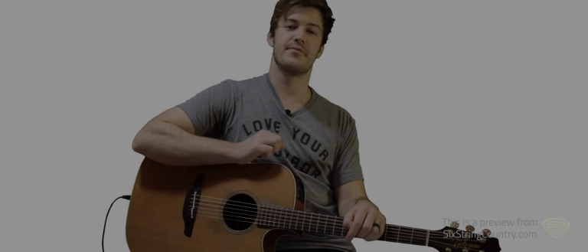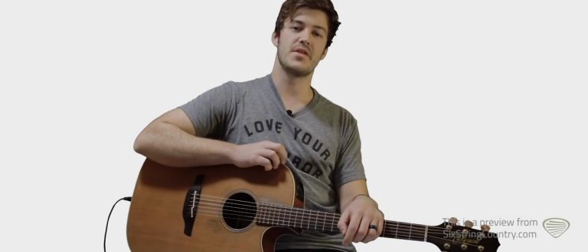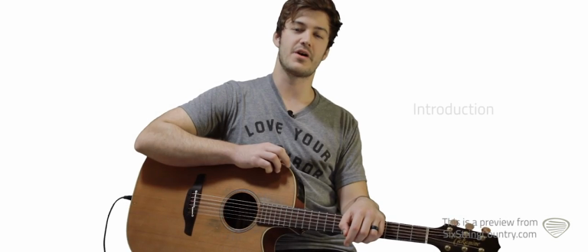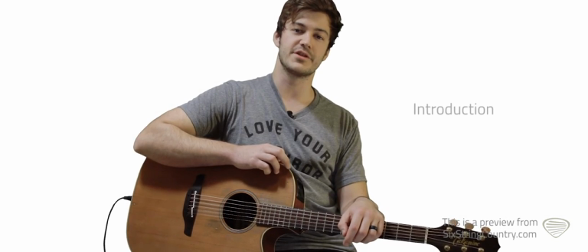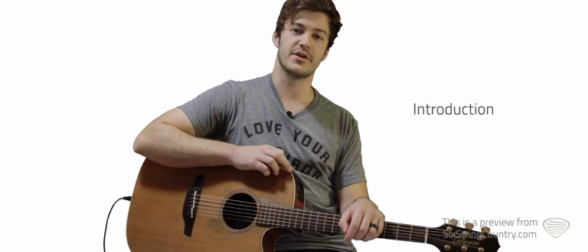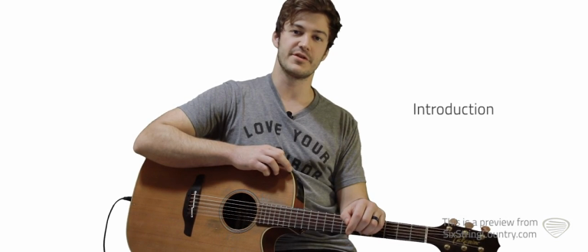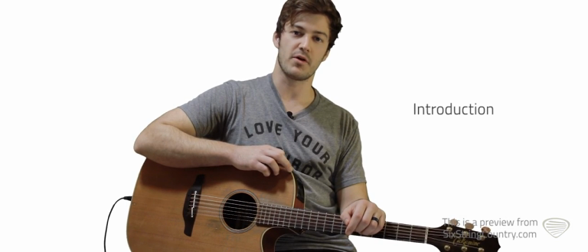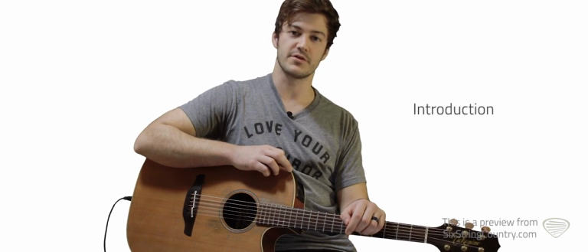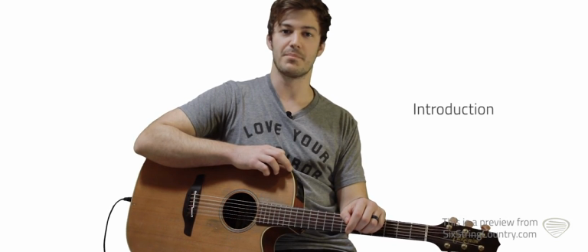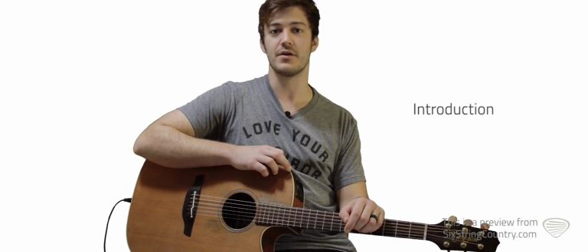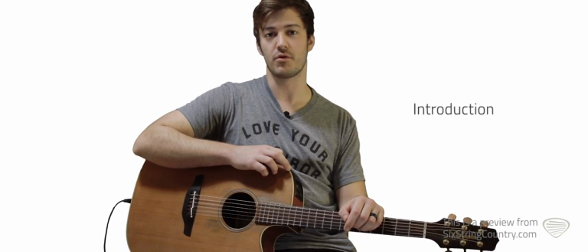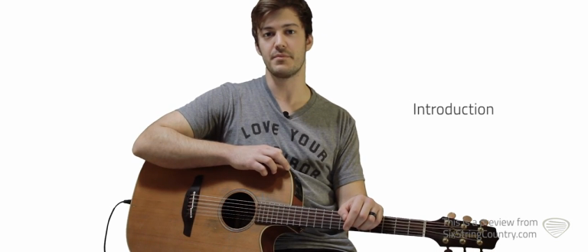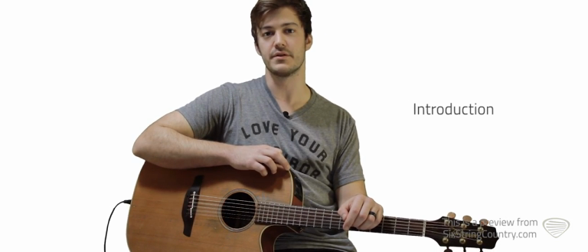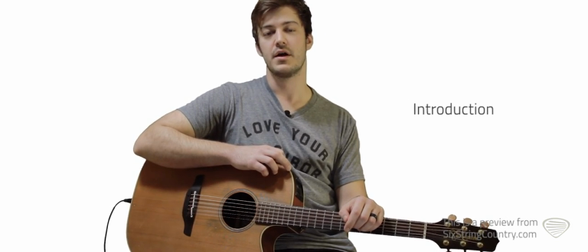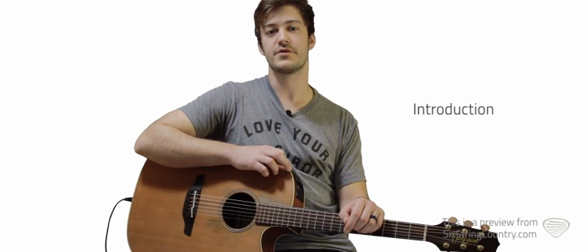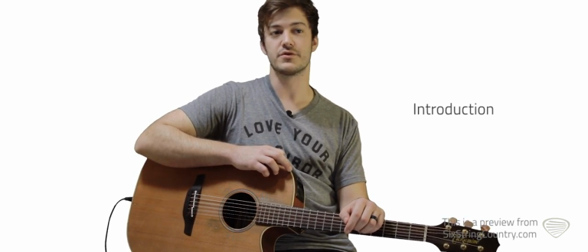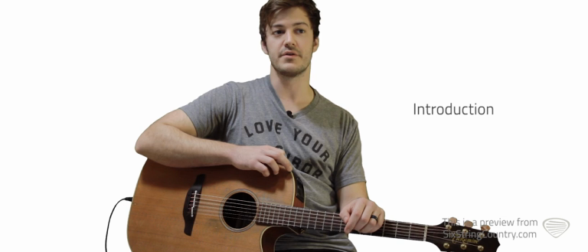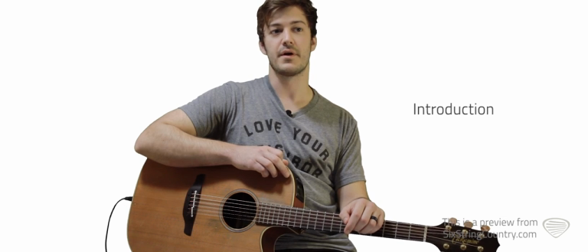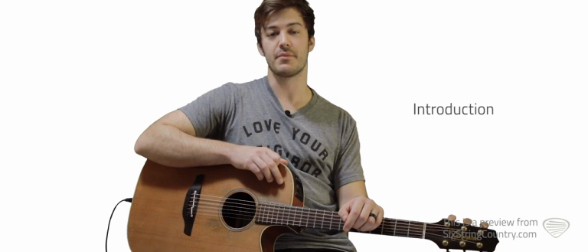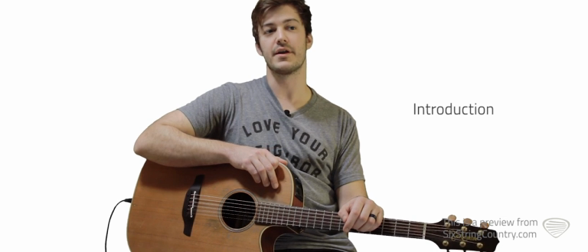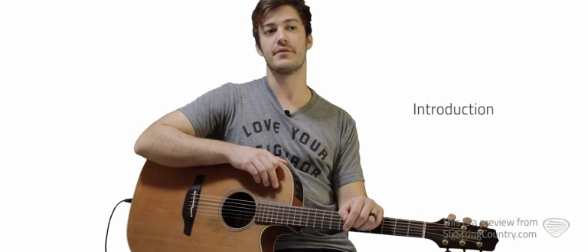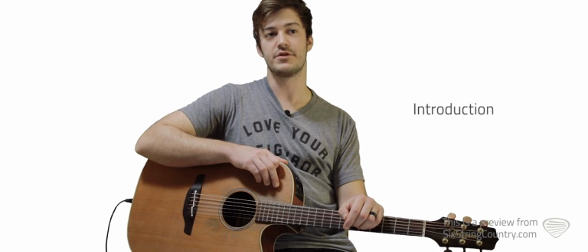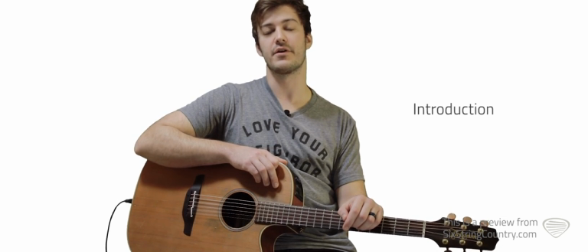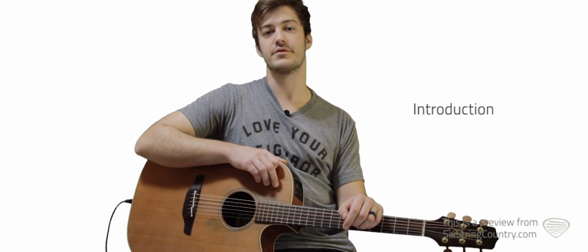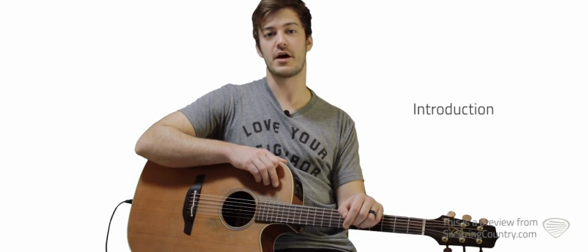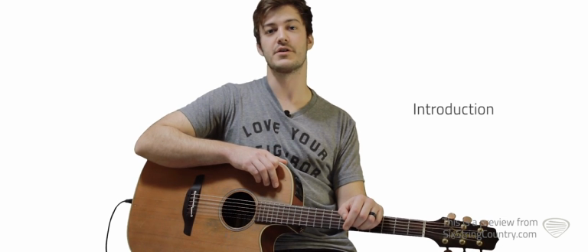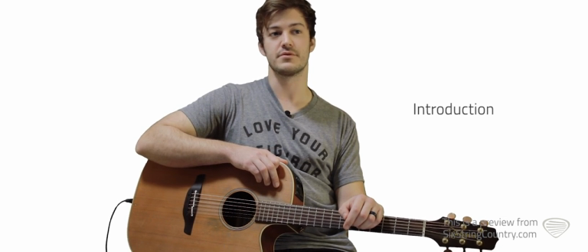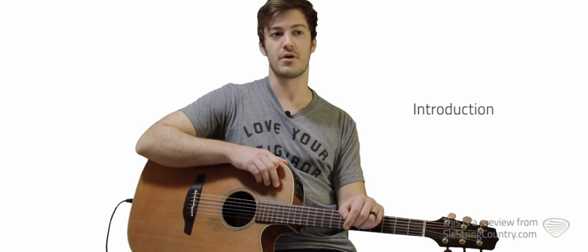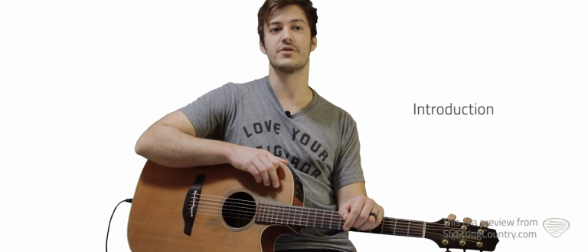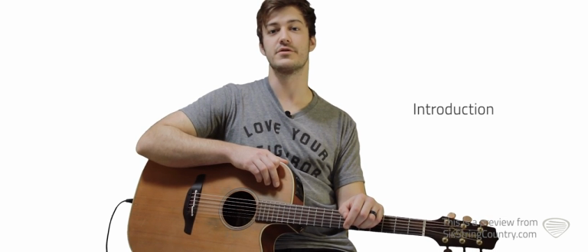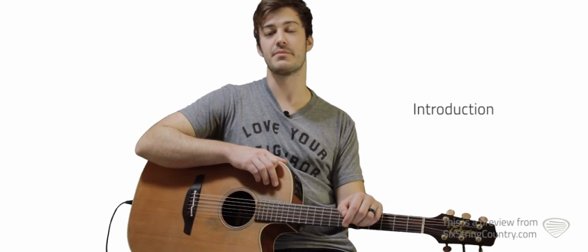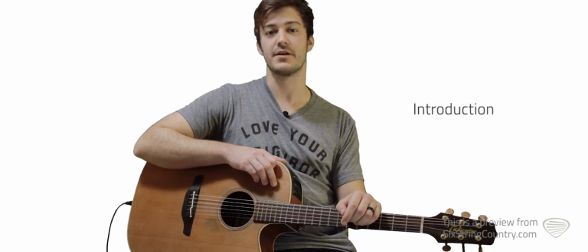Hey, this is John with Six String Country, and we're going to learn a song called Burnout, recorded by Midland. This song was written by Cameron Duddy, Jess Carson, Josh Osborne, Mark Weistrich, and Shane McAnally.